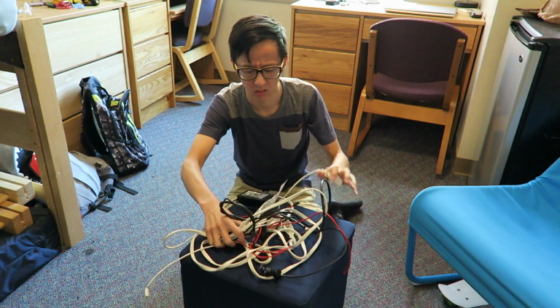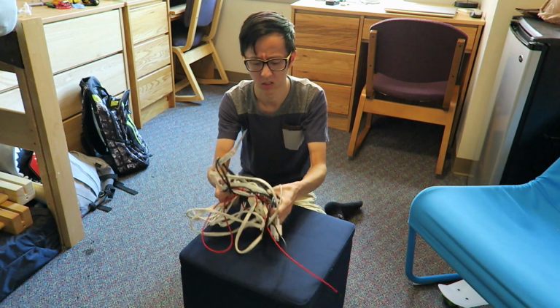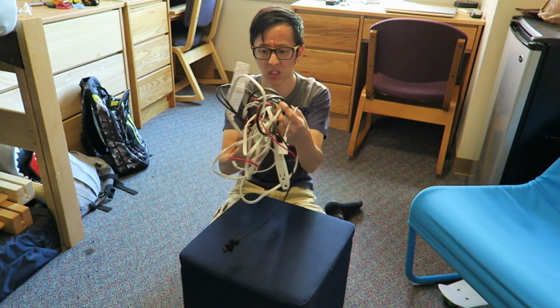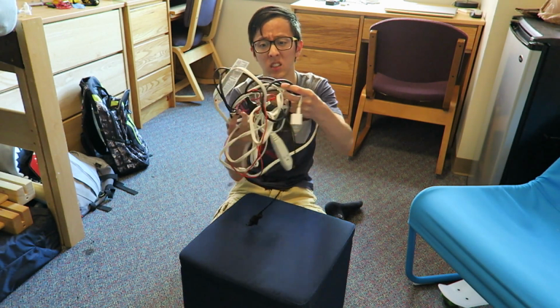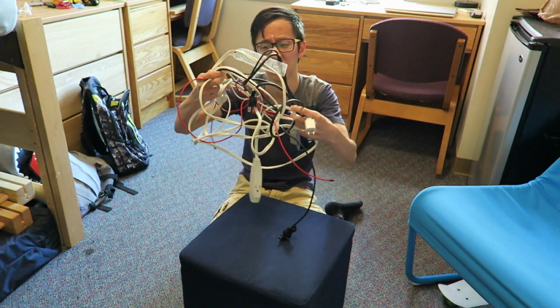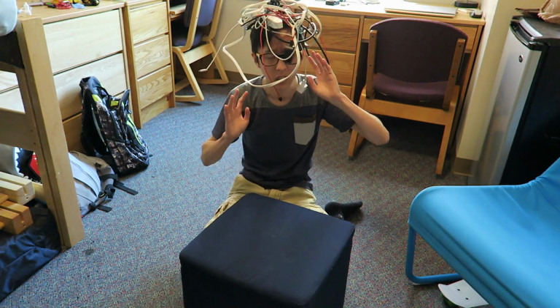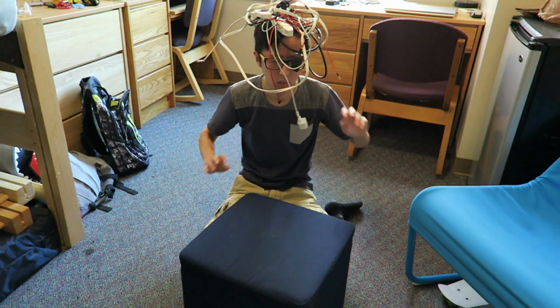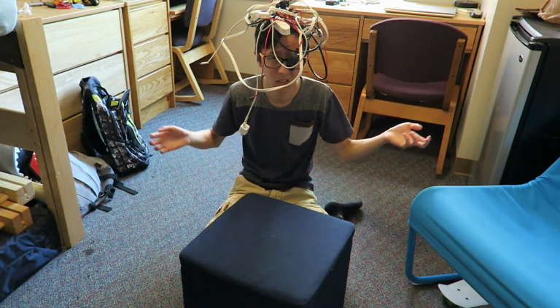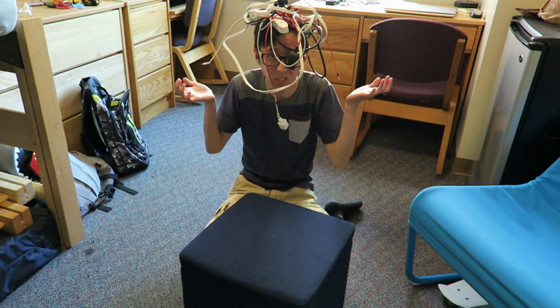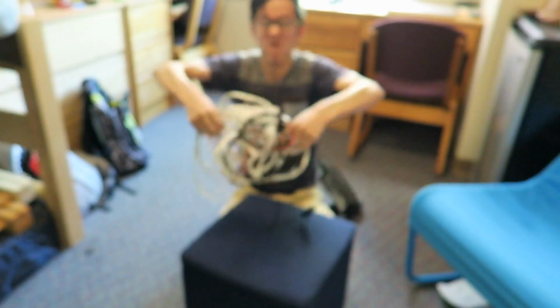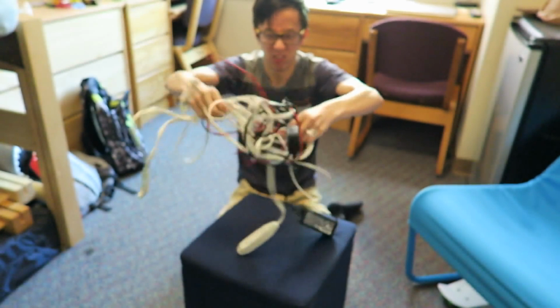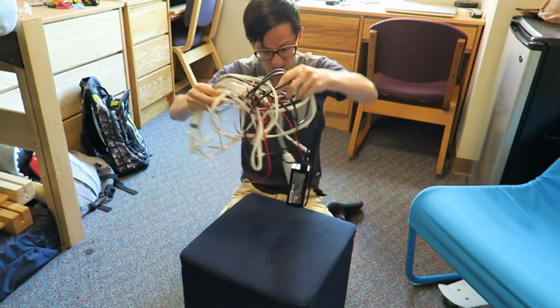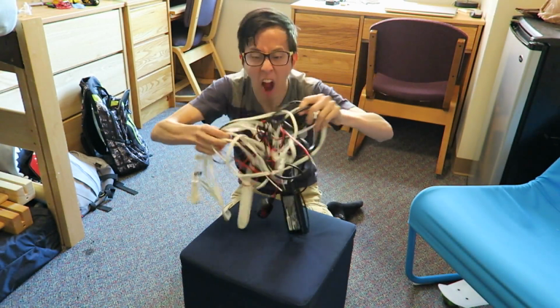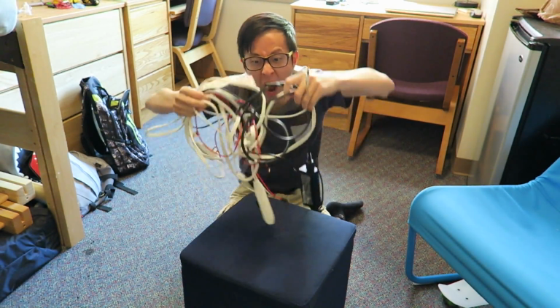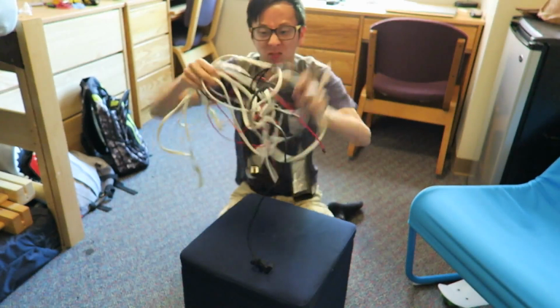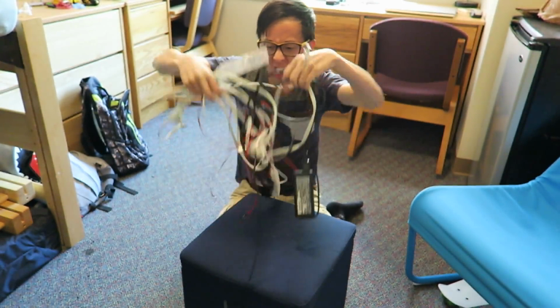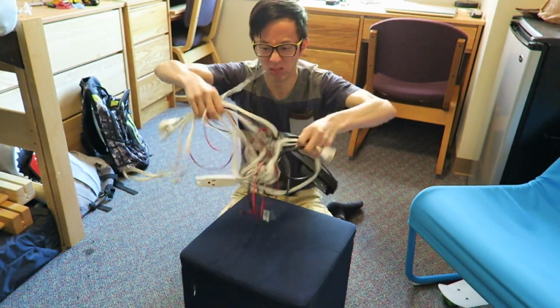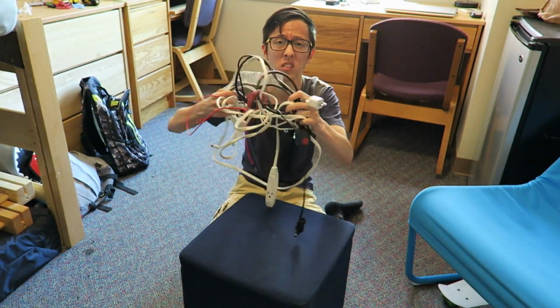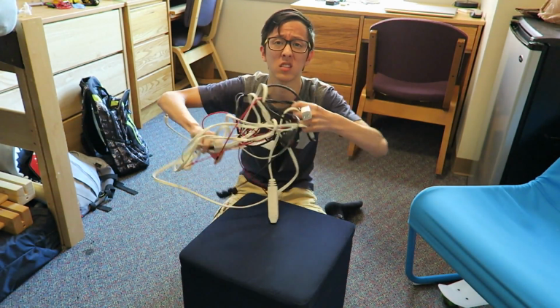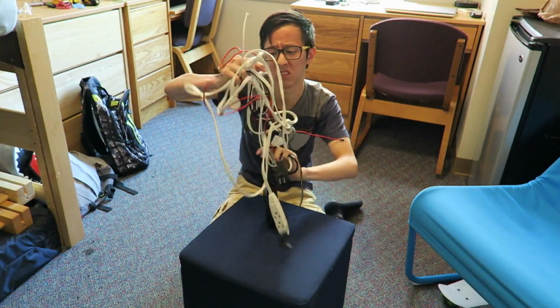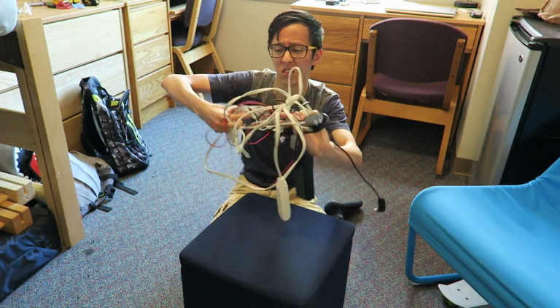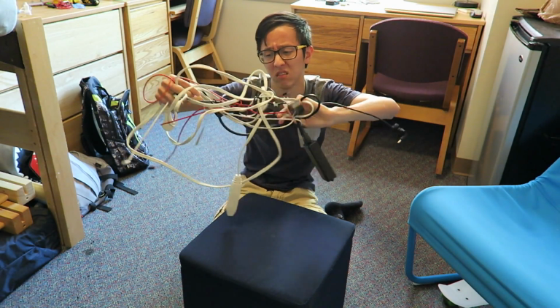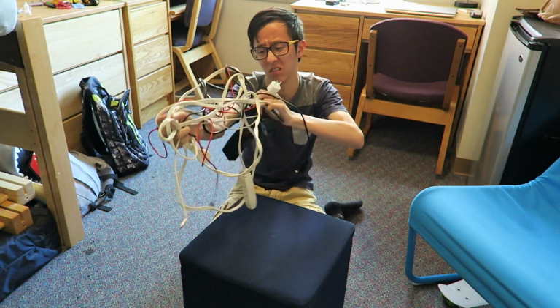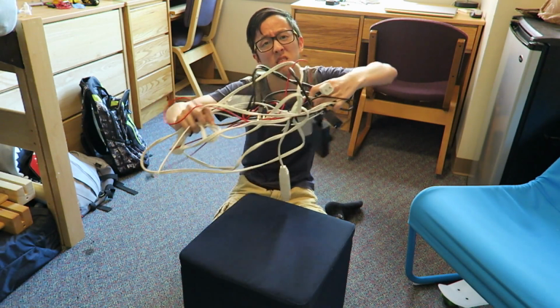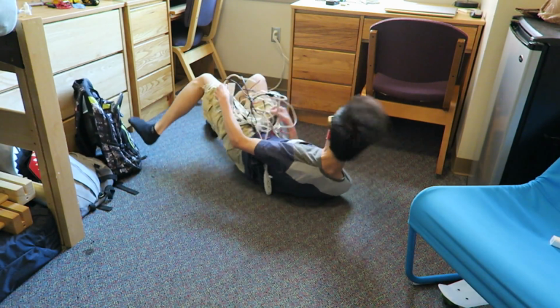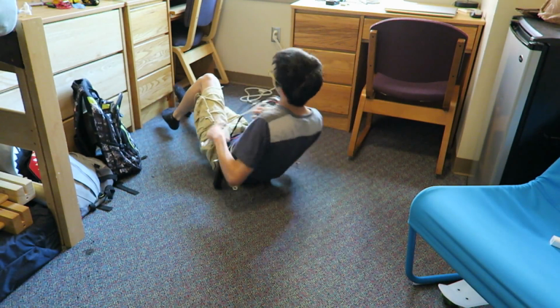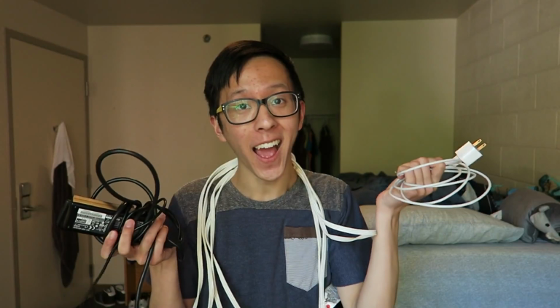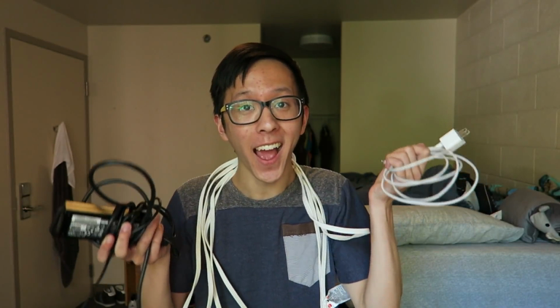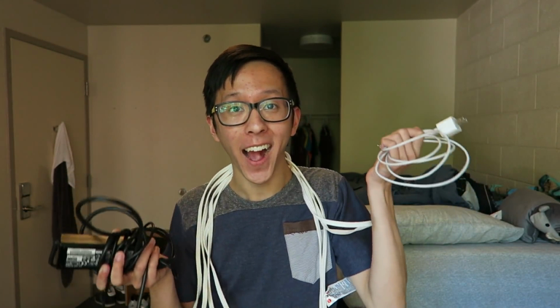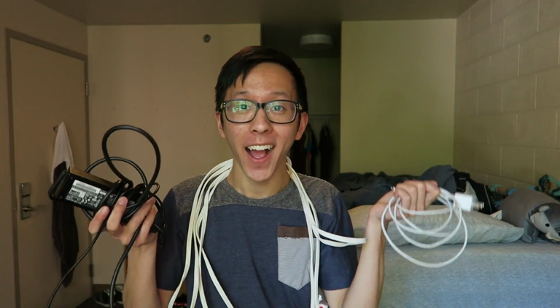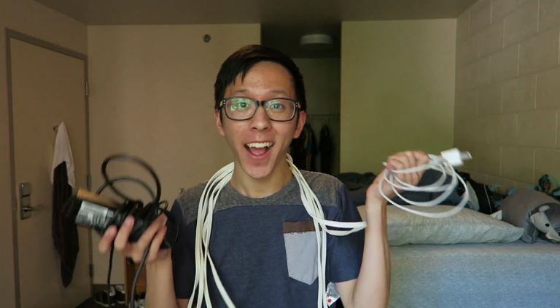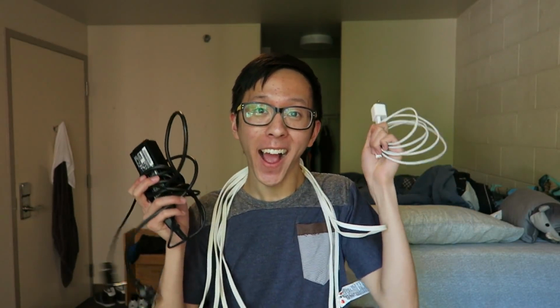My next tip is how to untangle cords. The best way to do this is thrash the cords really hard. Like really hard. If that doesn't work that means you need to thrash harder, like with your whole body. Voila! All untangled.